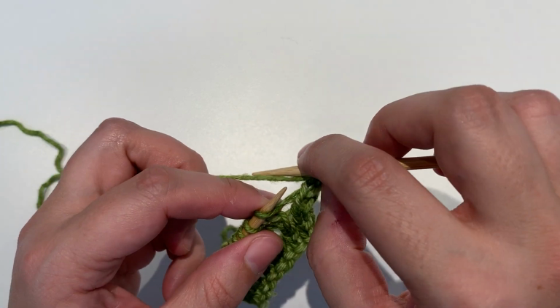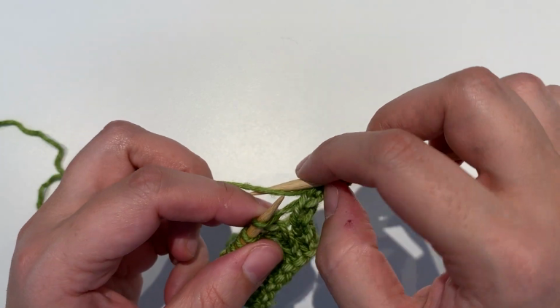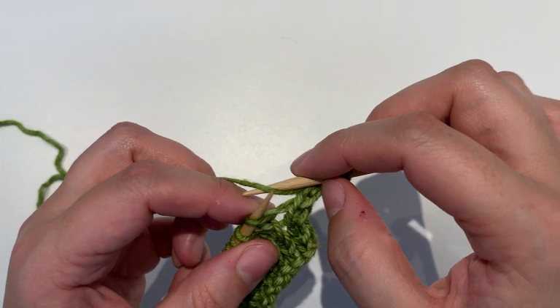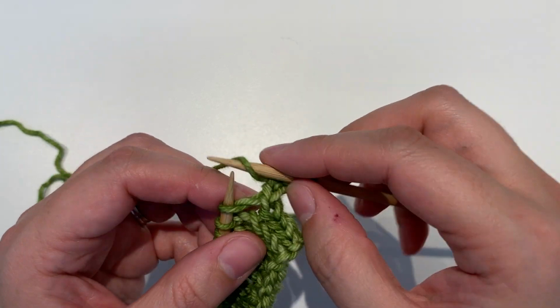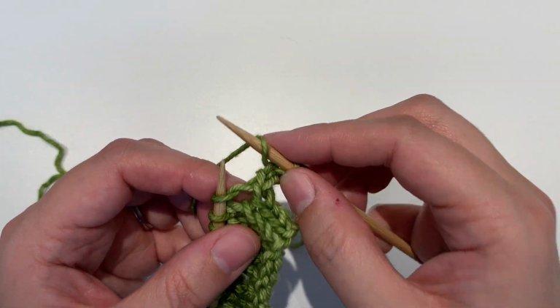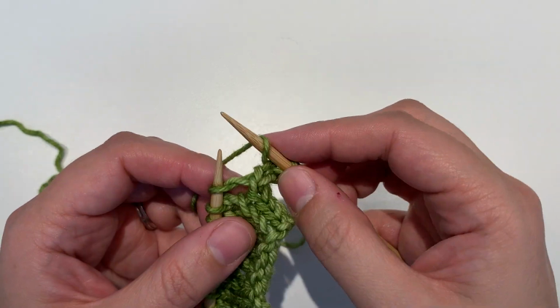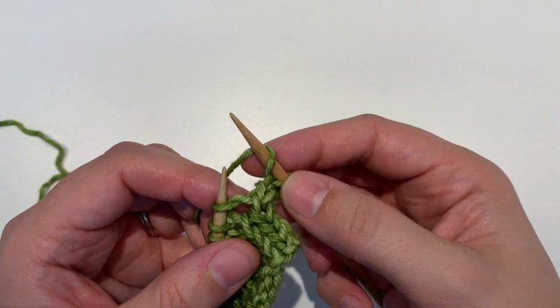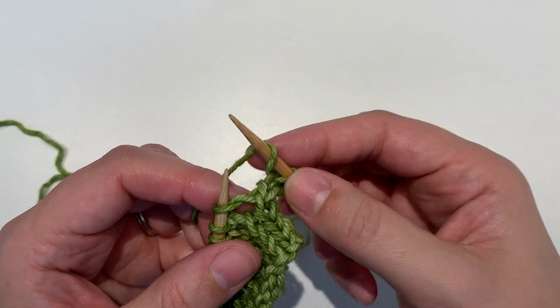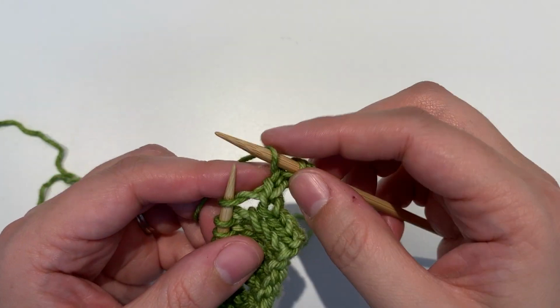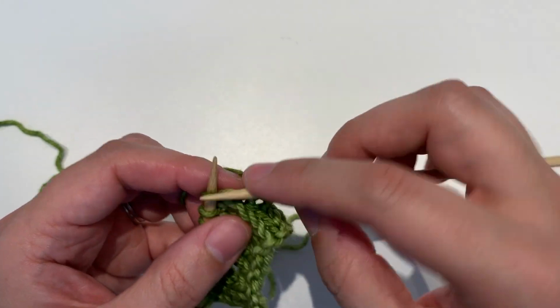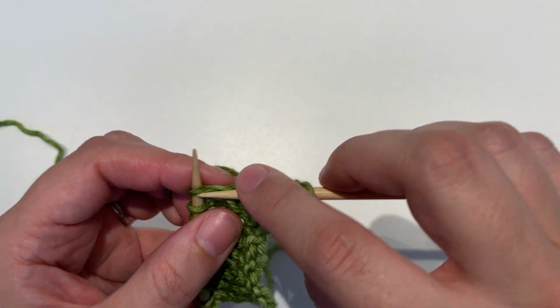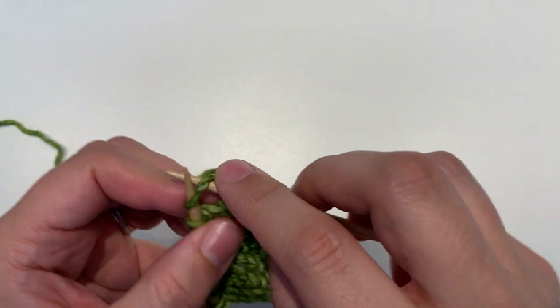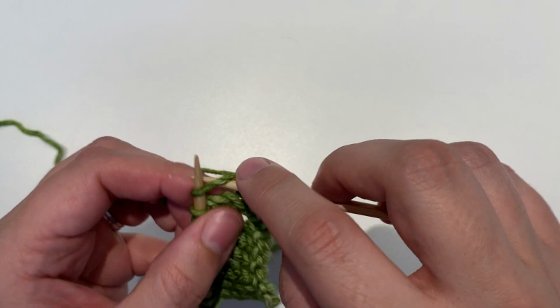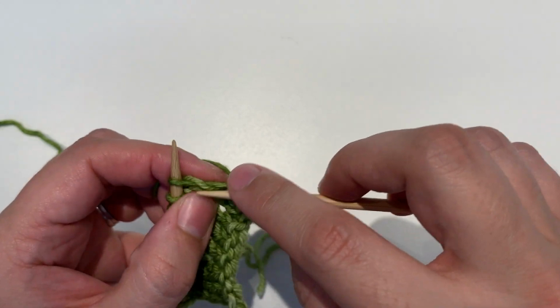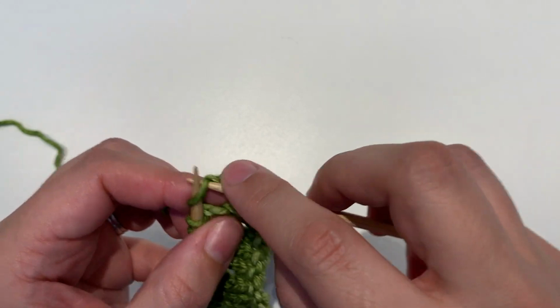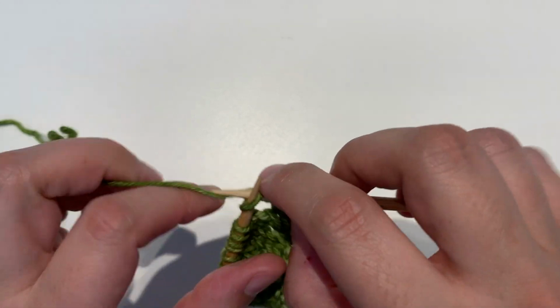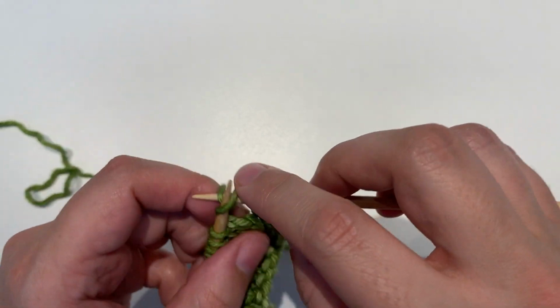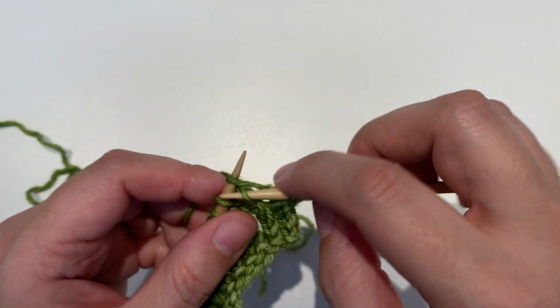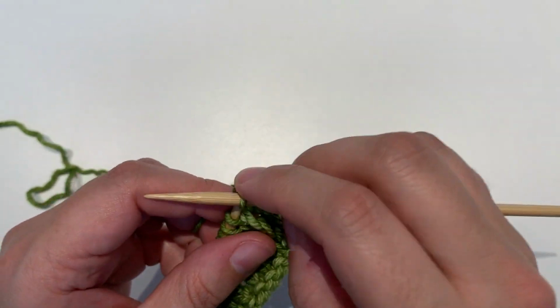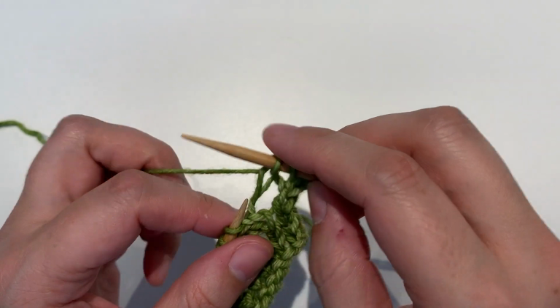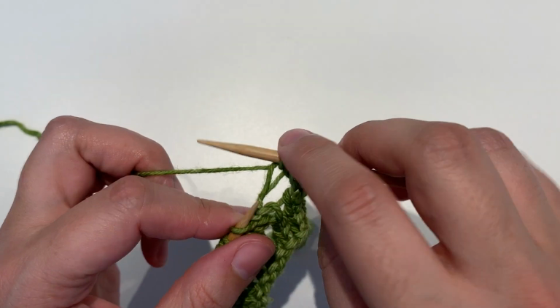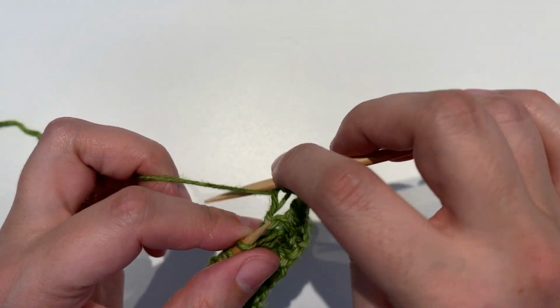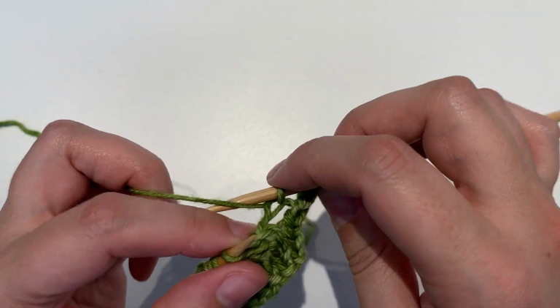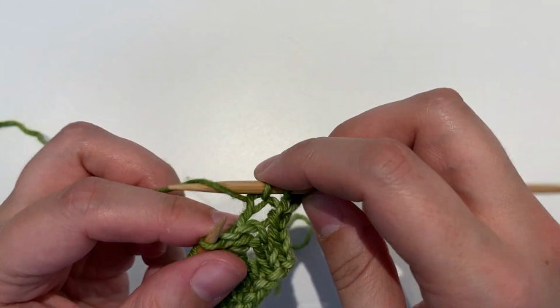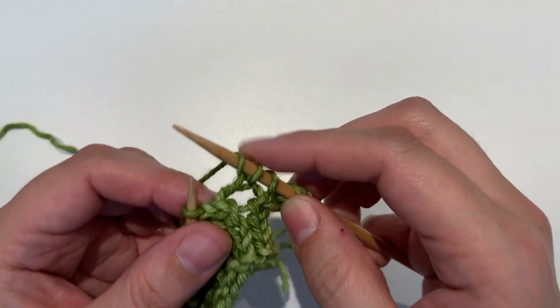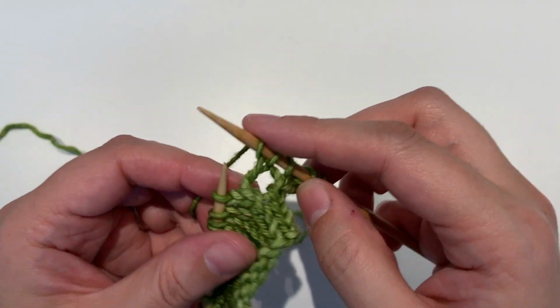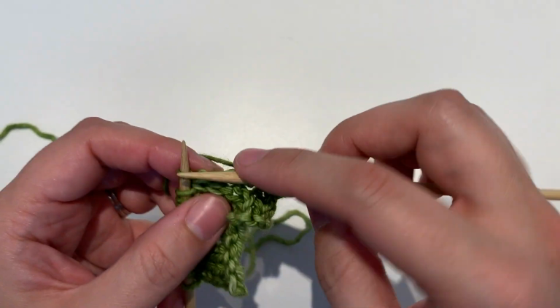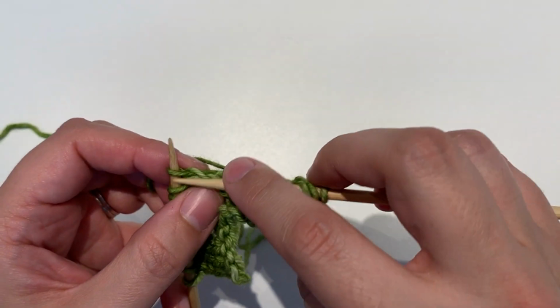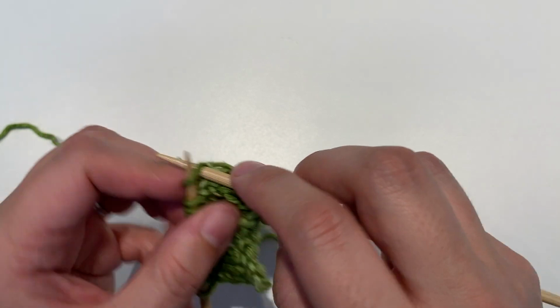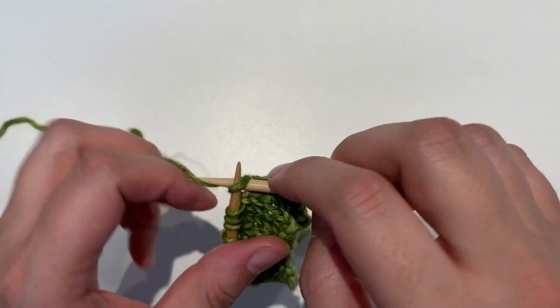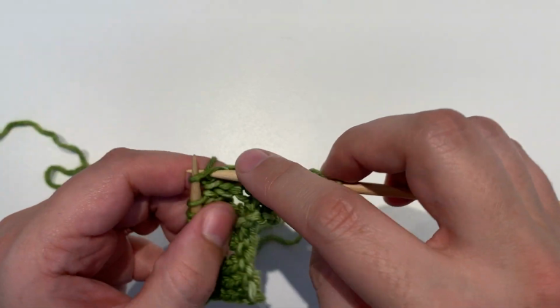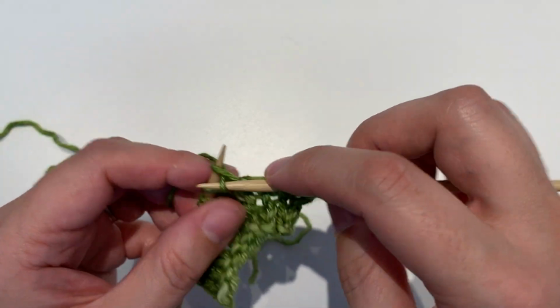So we wrap over and knit, and you'll work the yarn over wherever you see it indicated in the pattern.